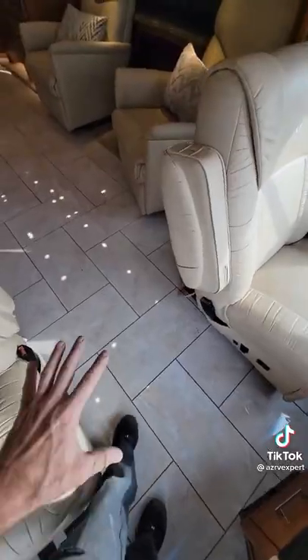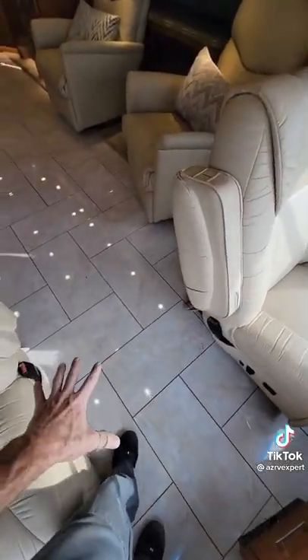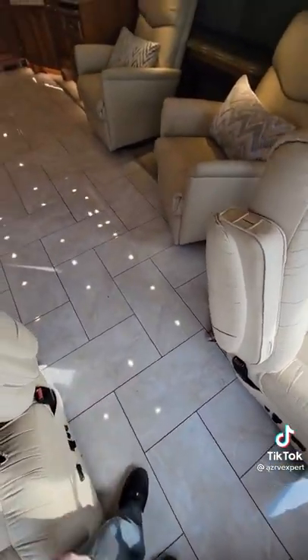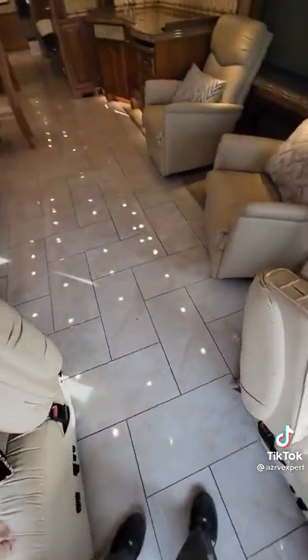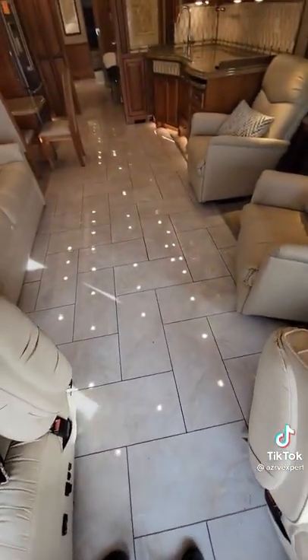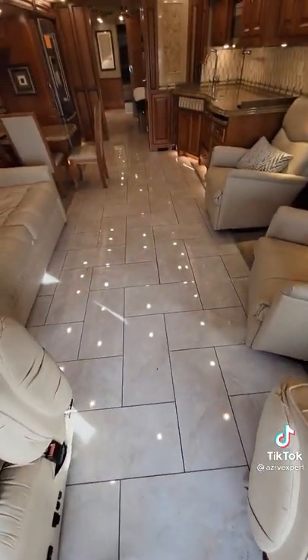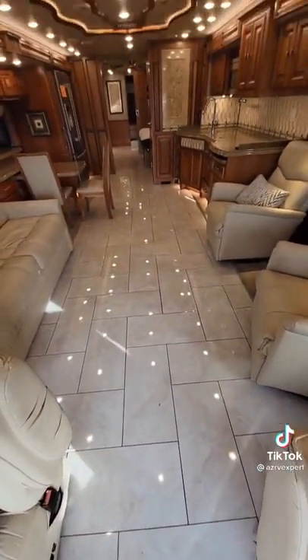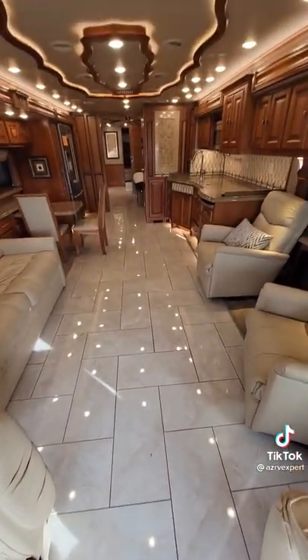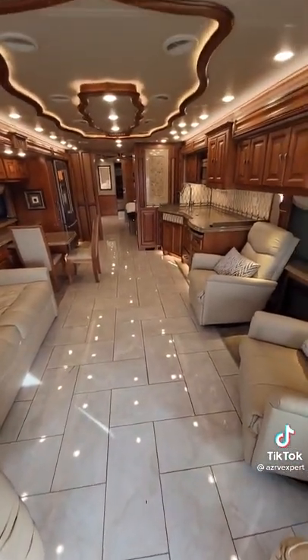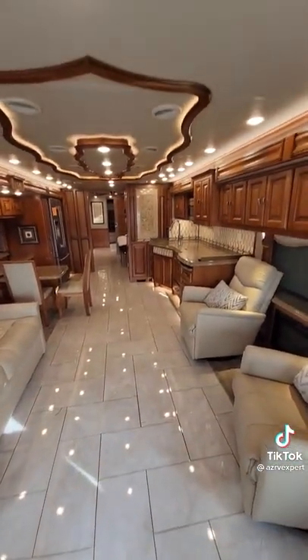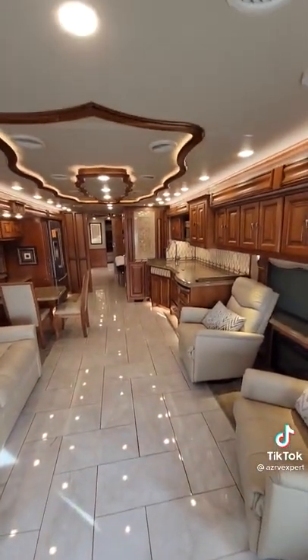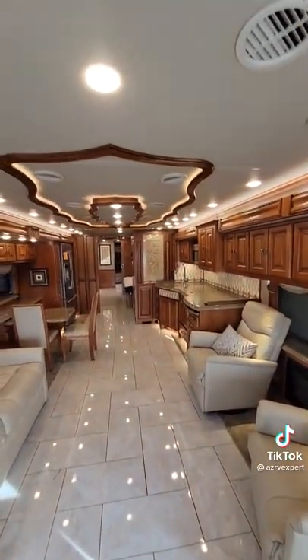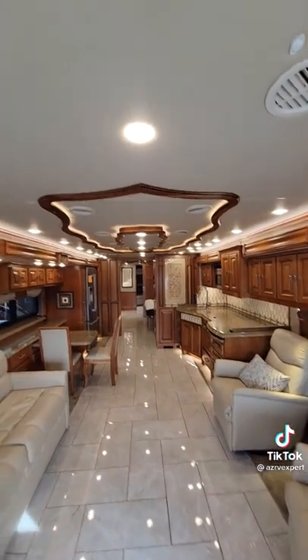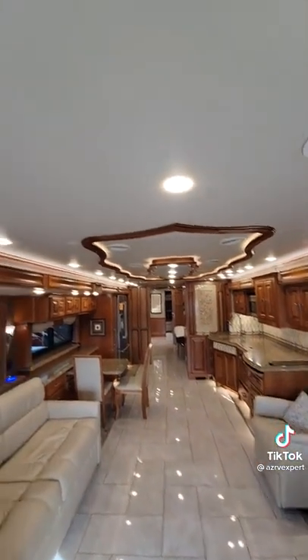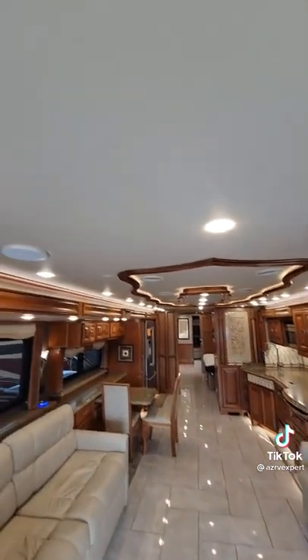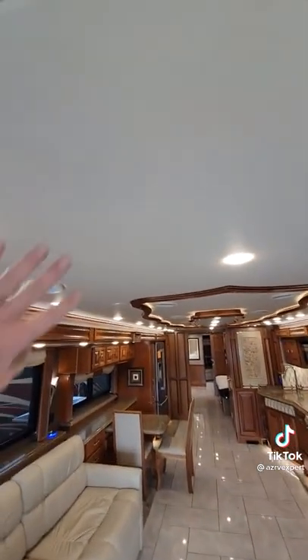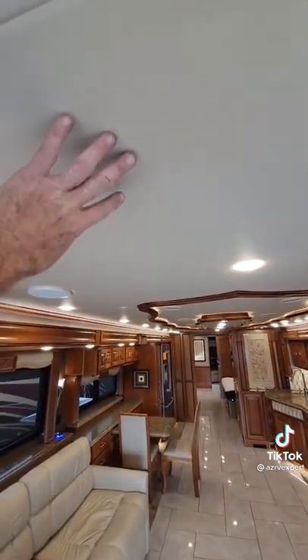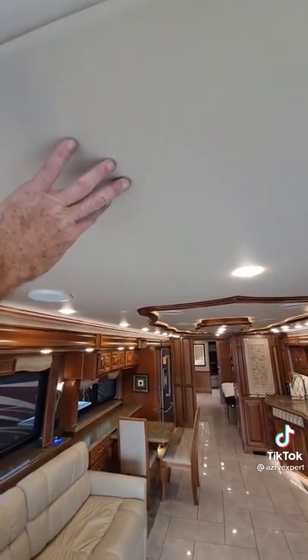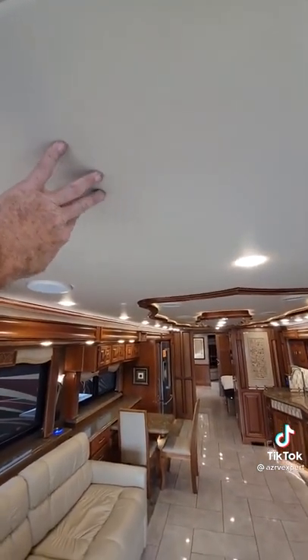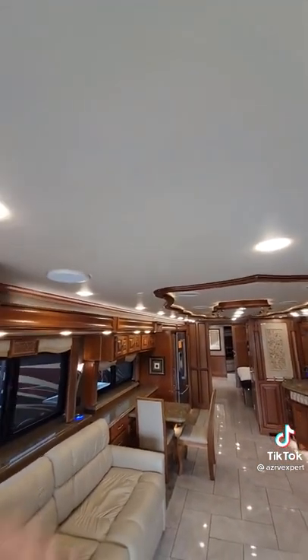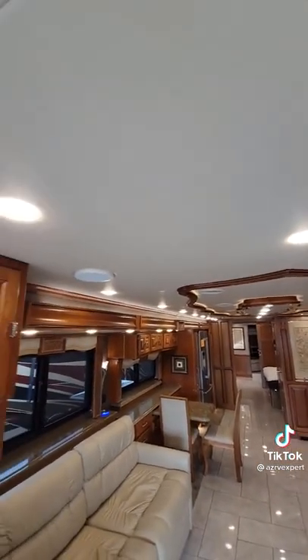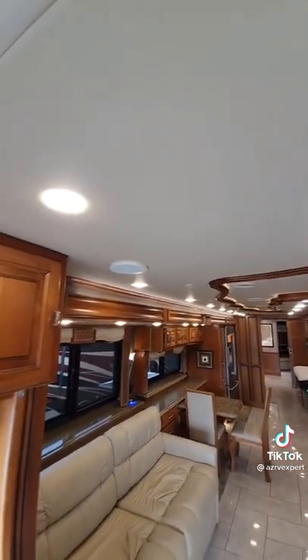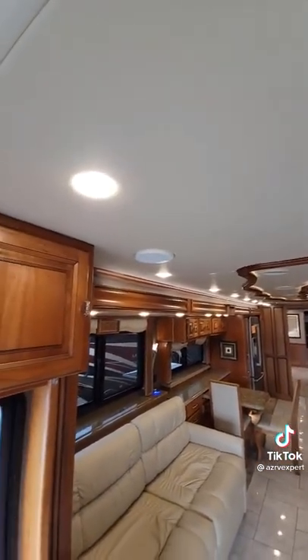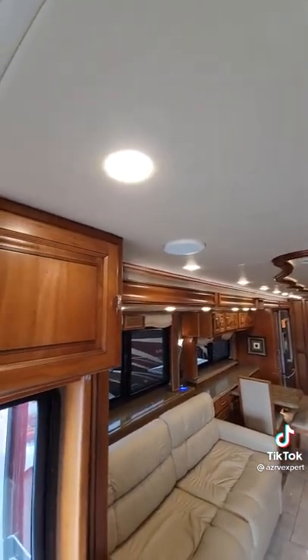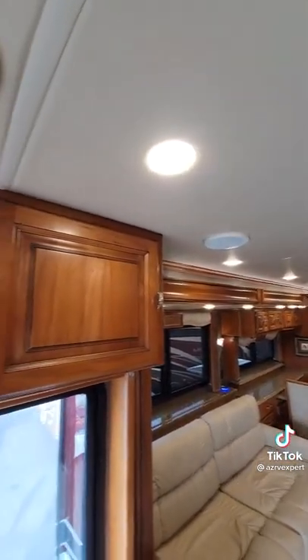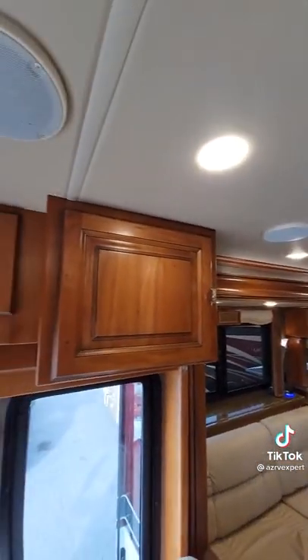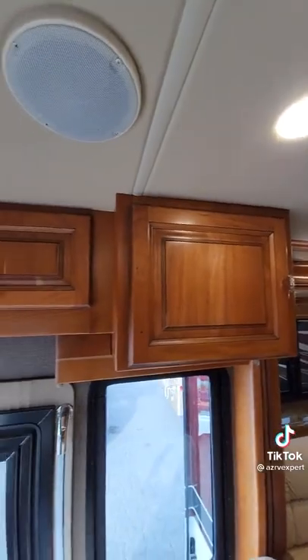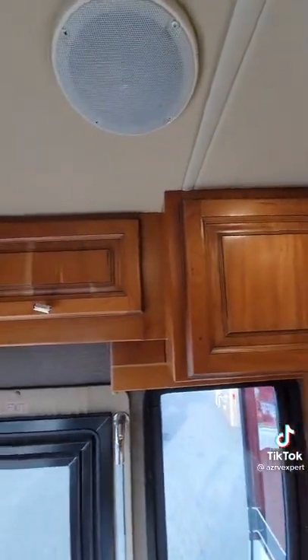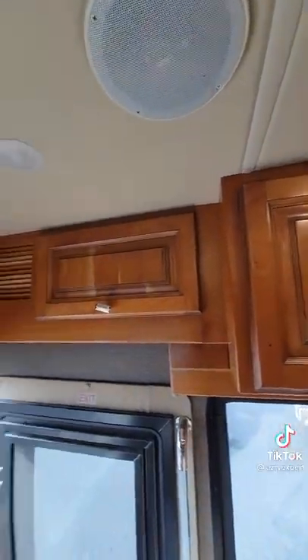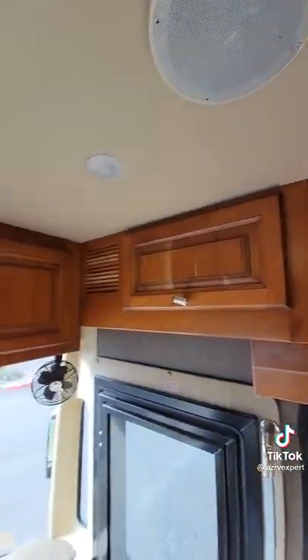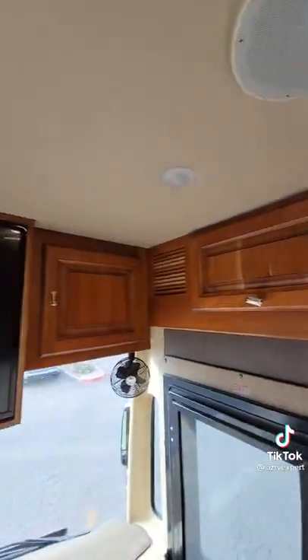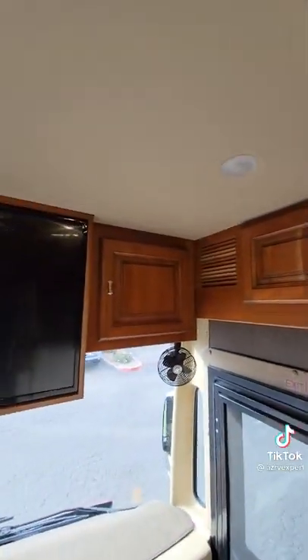This floor is oversized ceramic tile, solid wood cabinetry, and a nice foam-backed vinyl ceiling. All the lighting is LED, and this is in great condition.